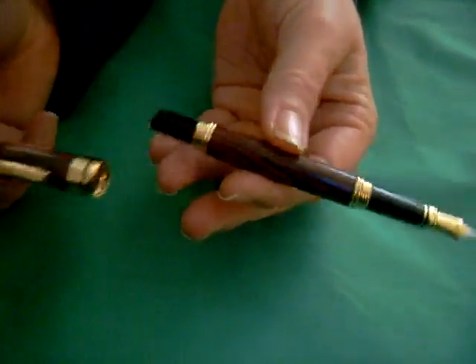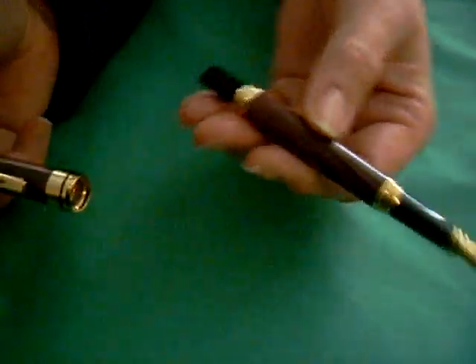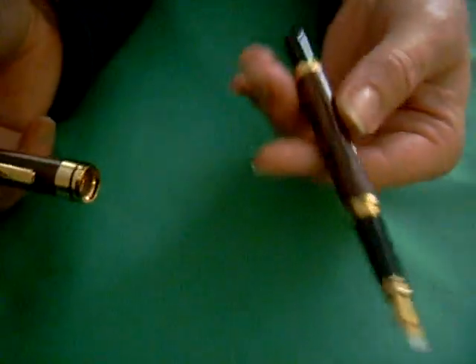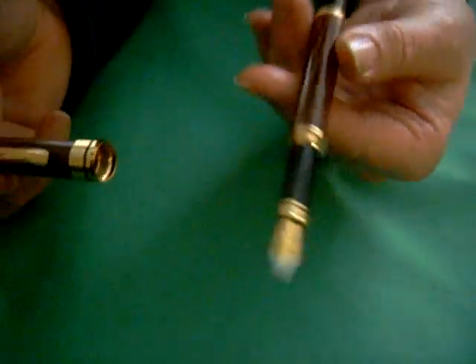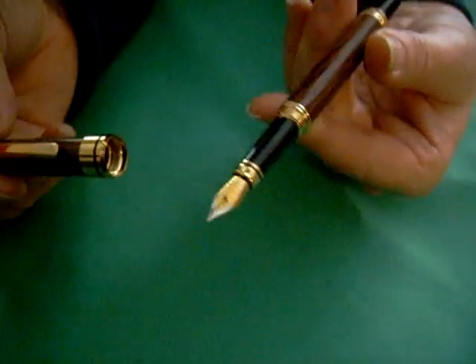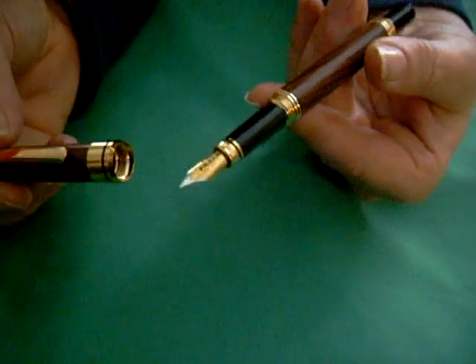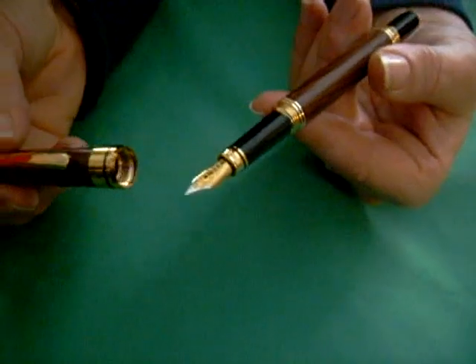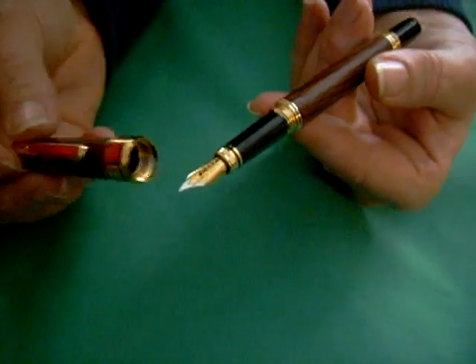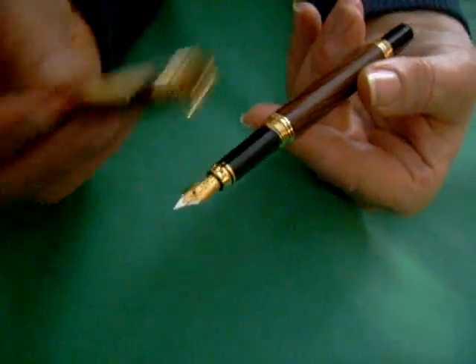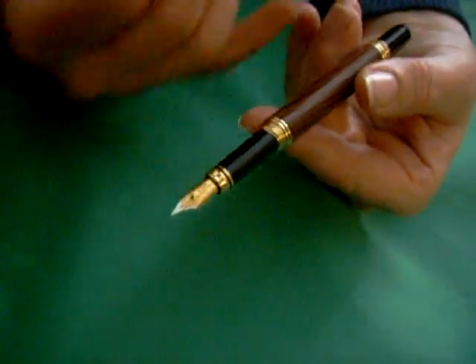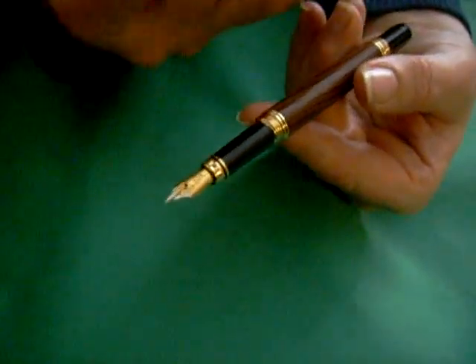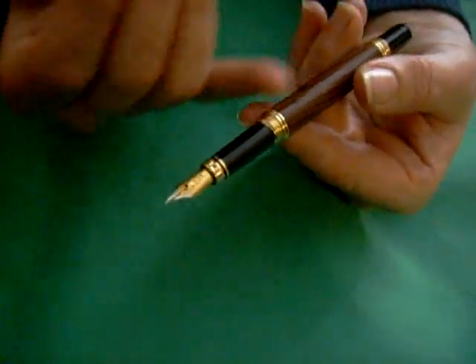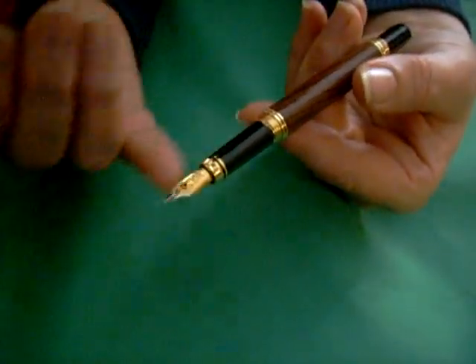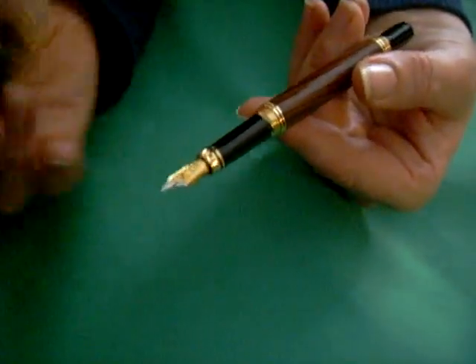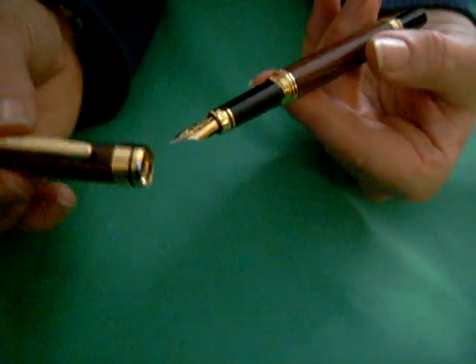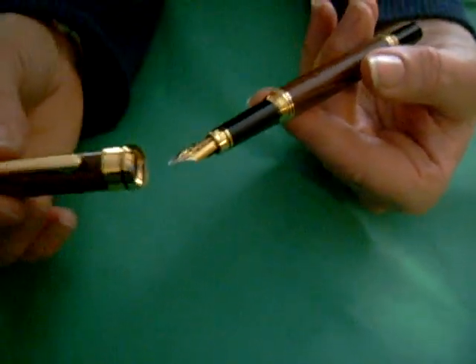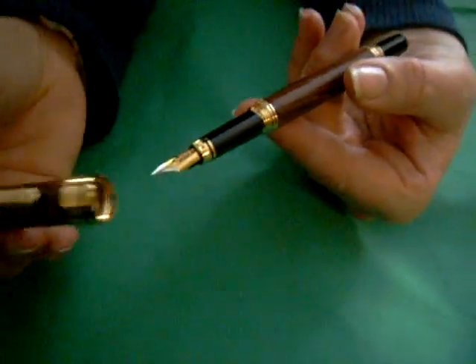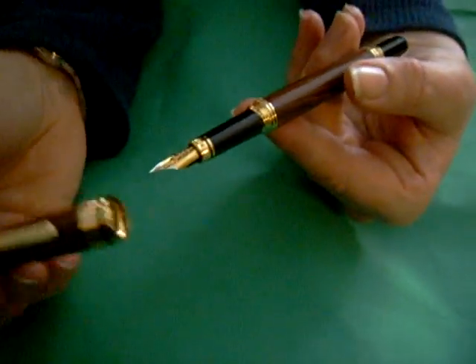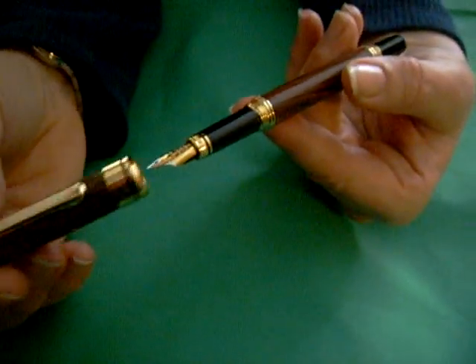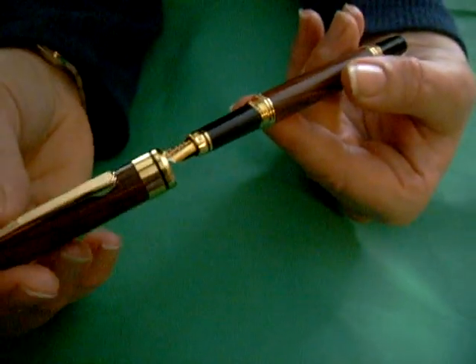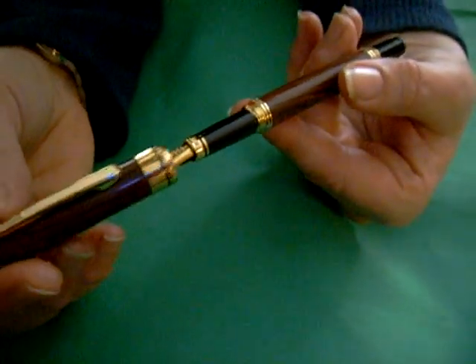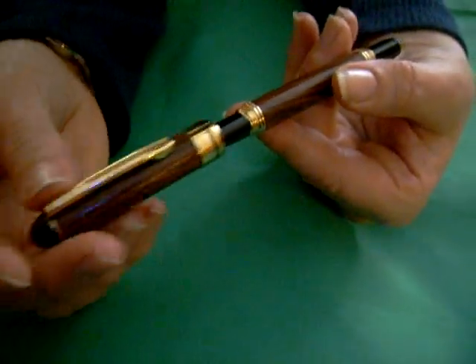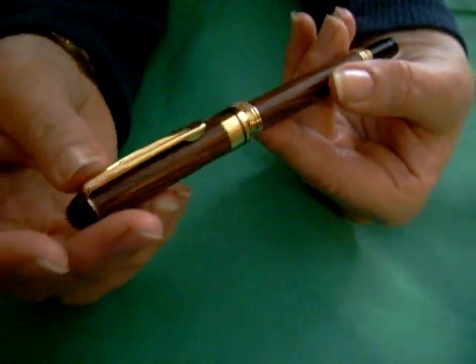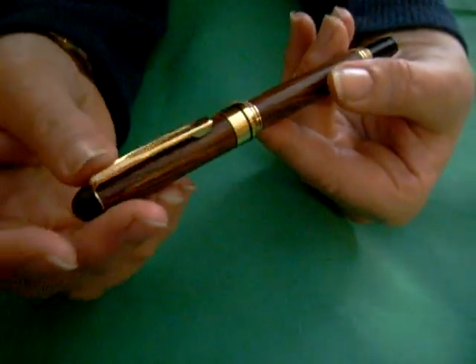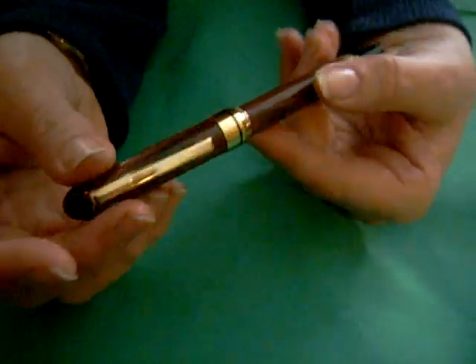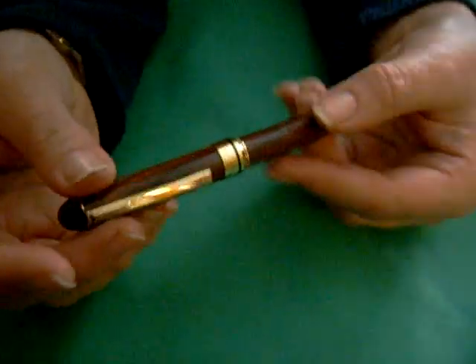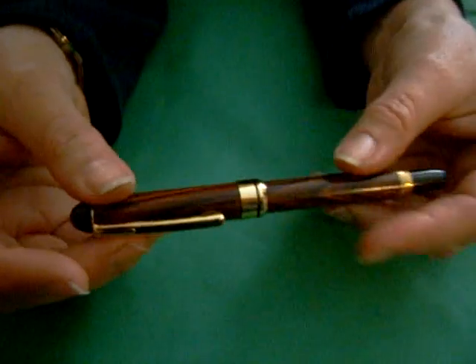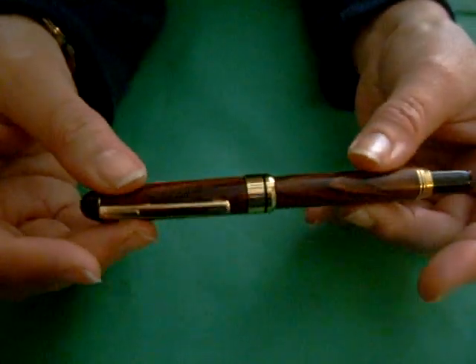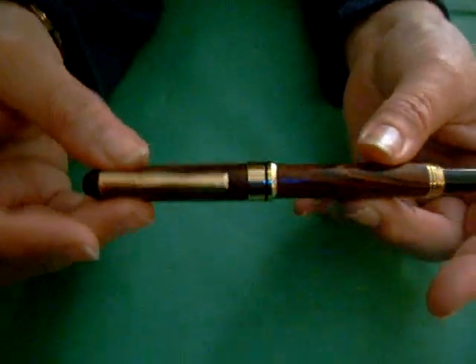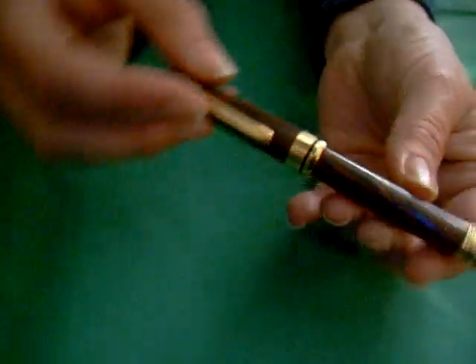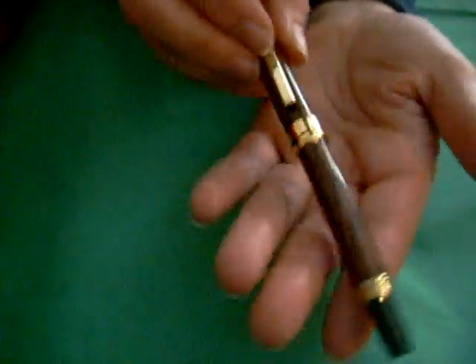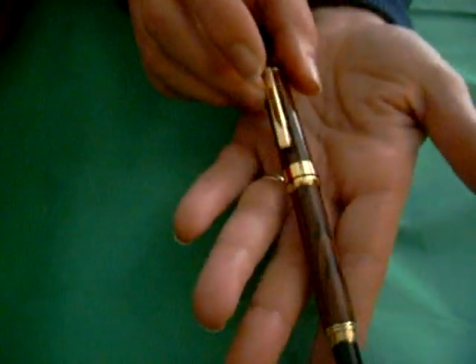Beautiful with its sleek styling, this pen is made with Kingwood from South America.